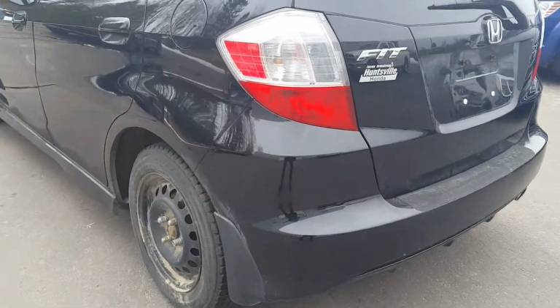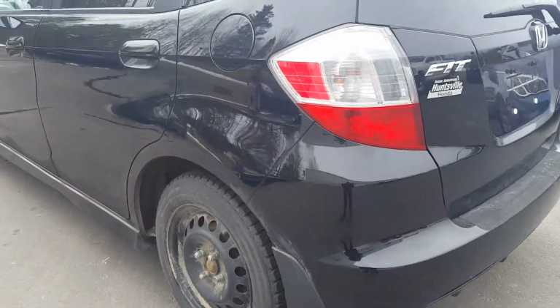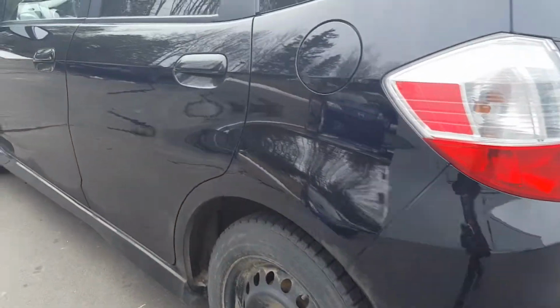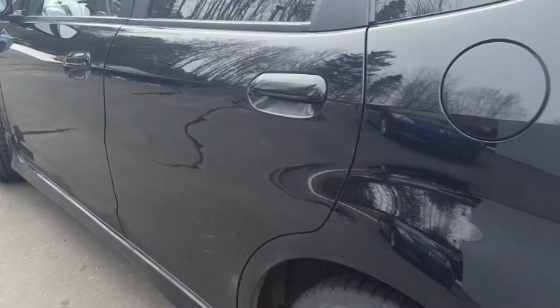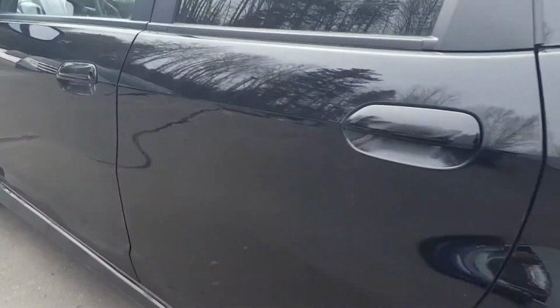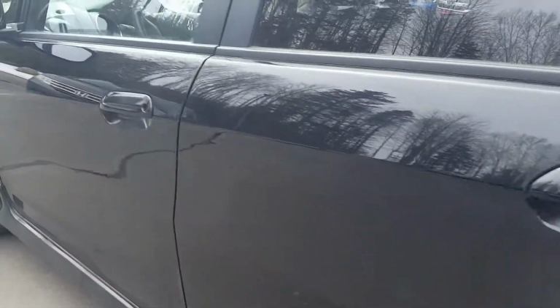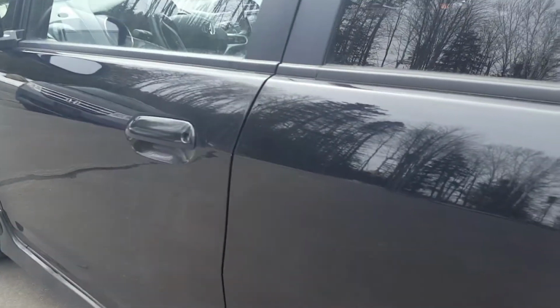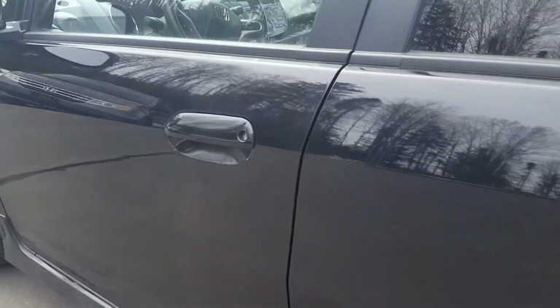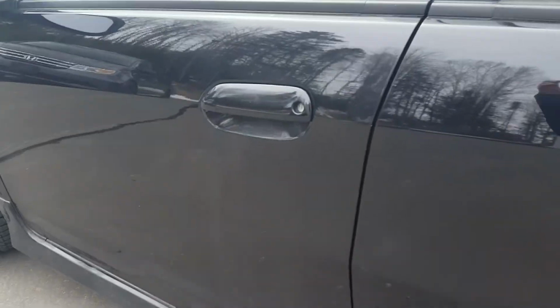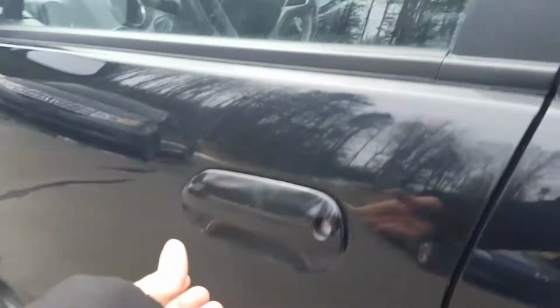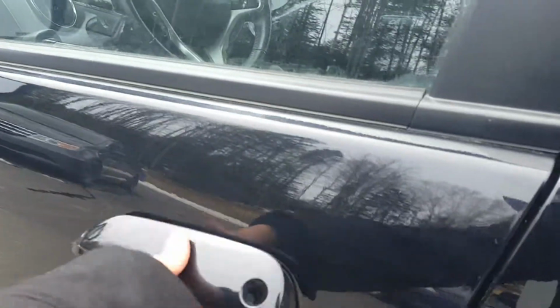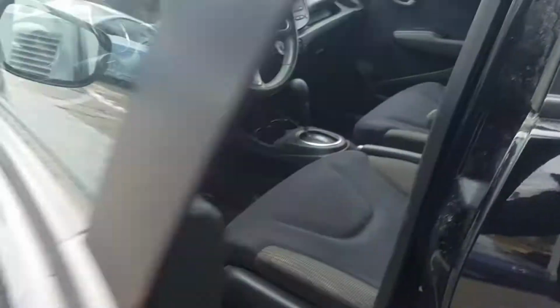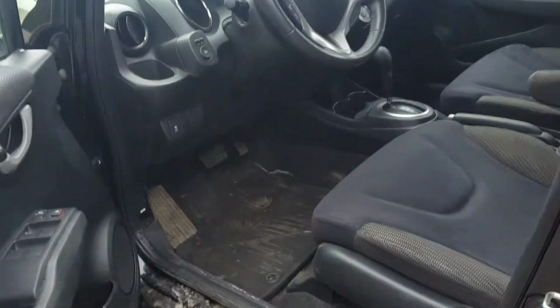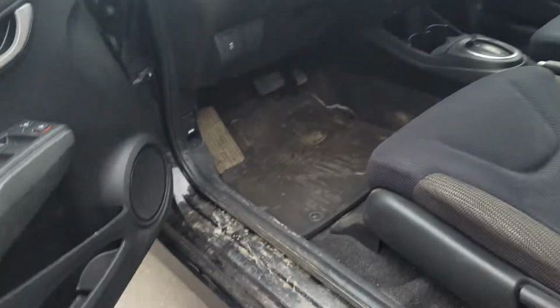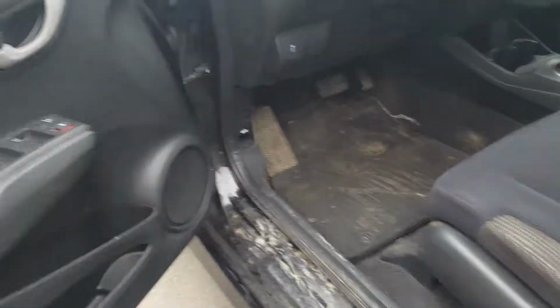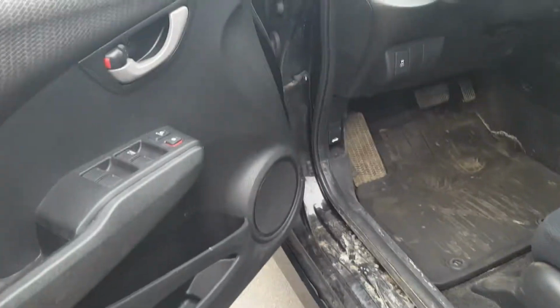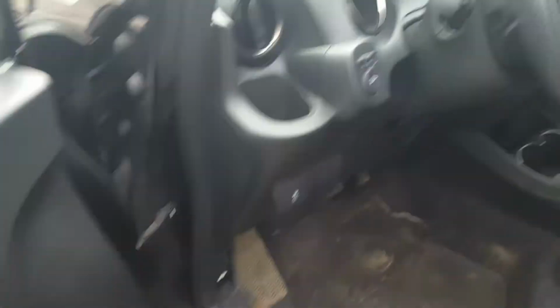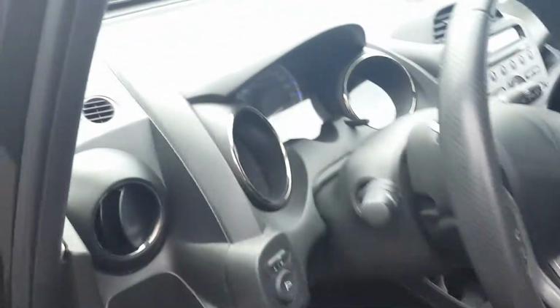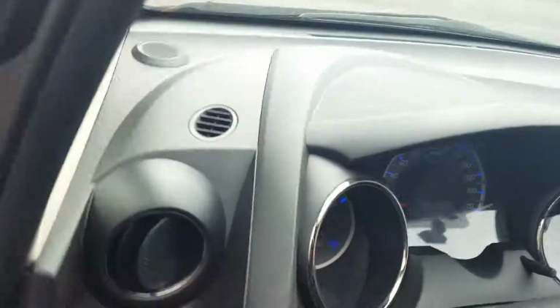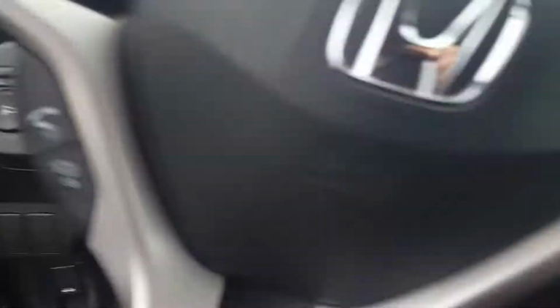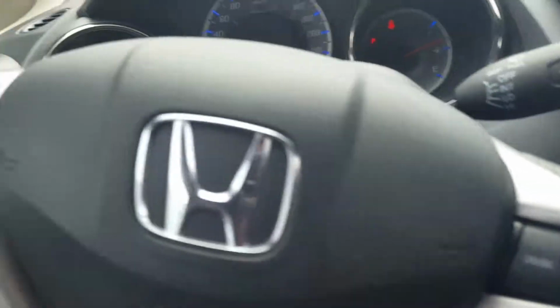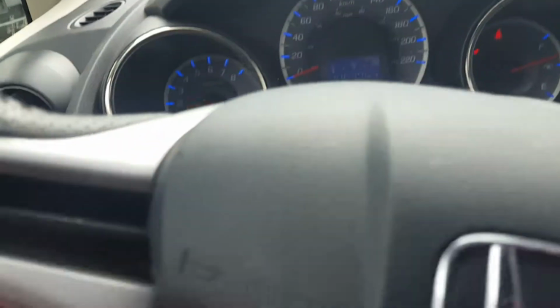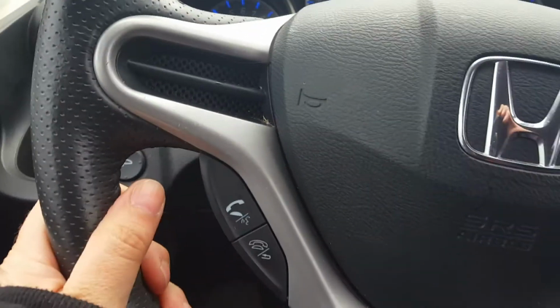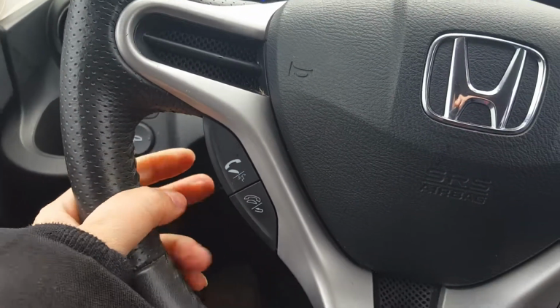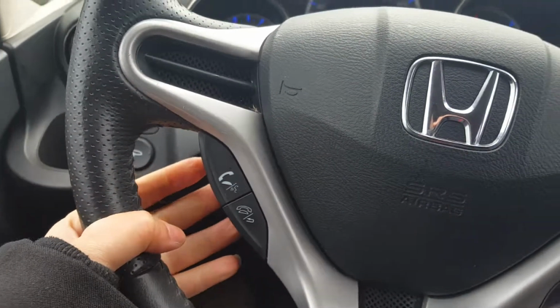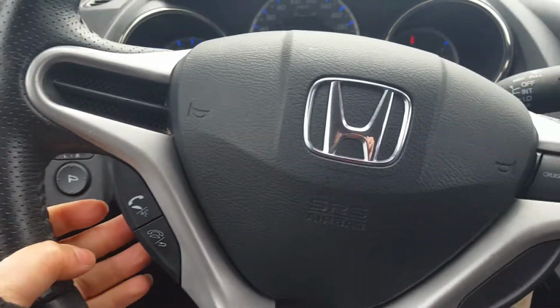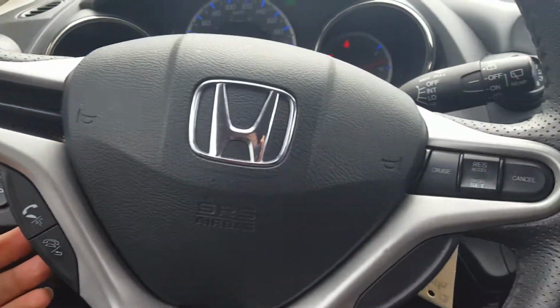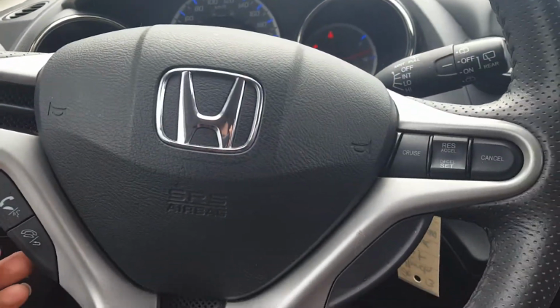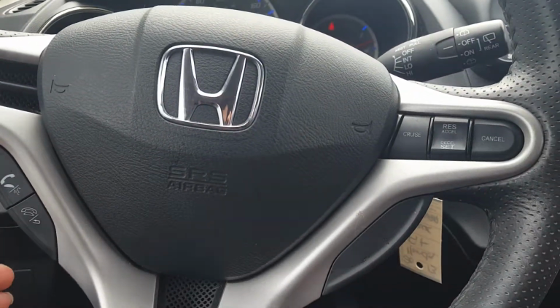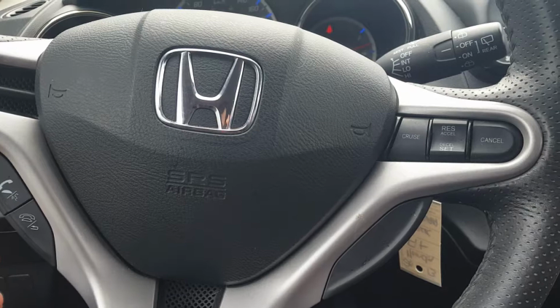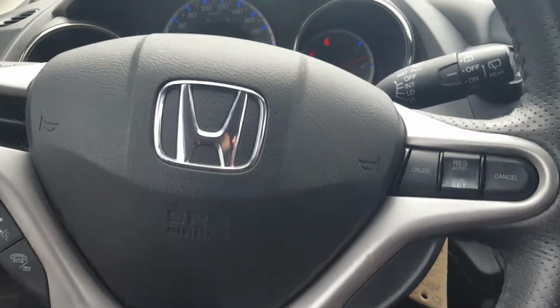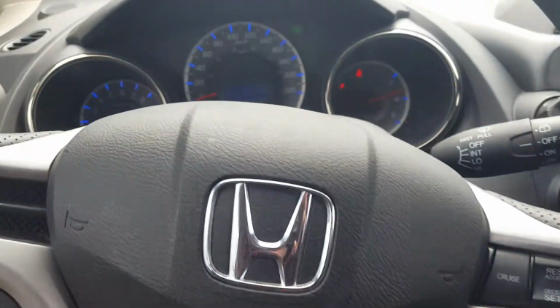The side is also in great shape — I didn't notice any dings or dents. The steering wheel has Bluetooth controls and cruise control.